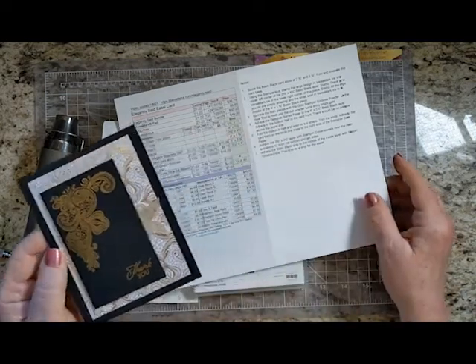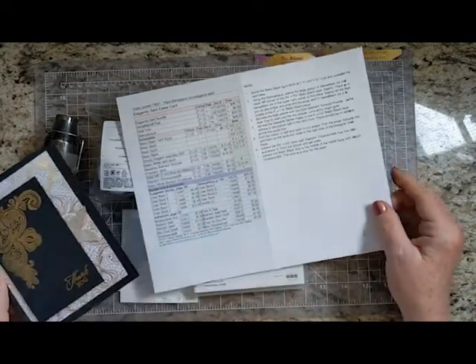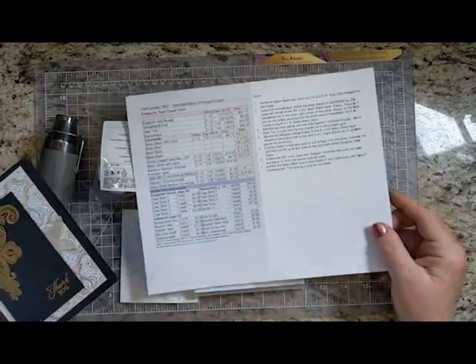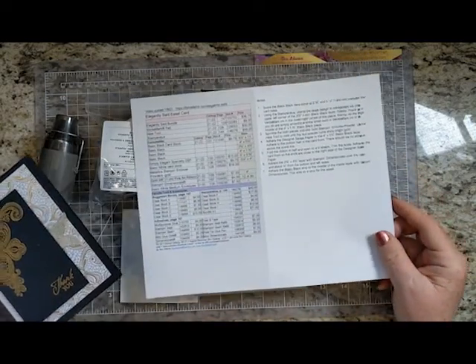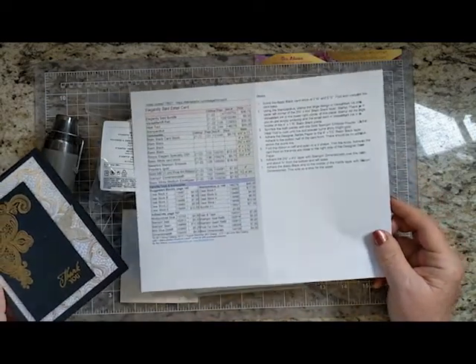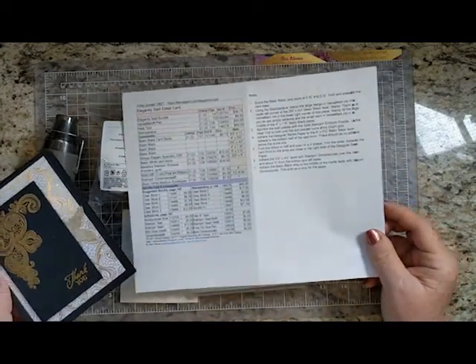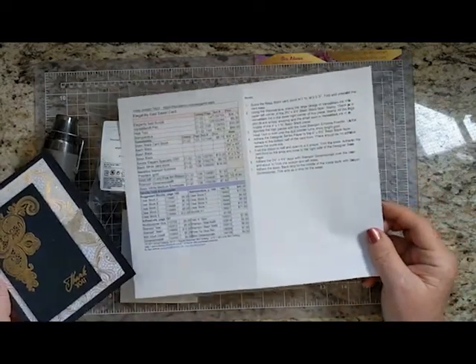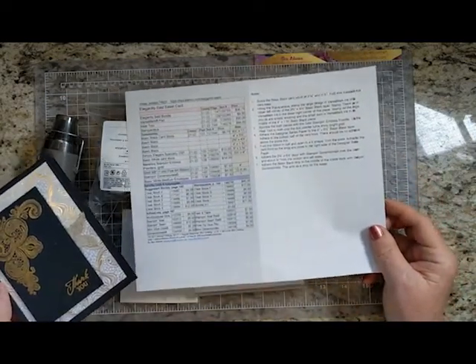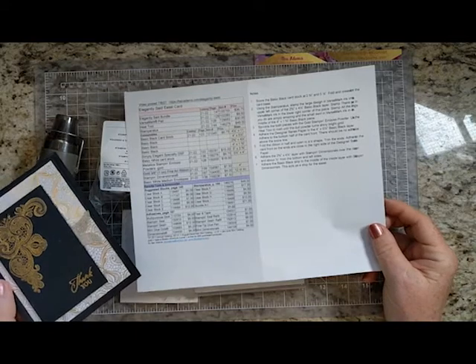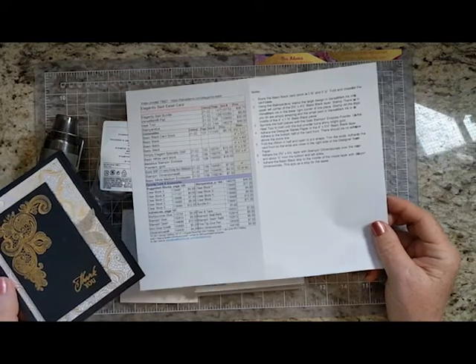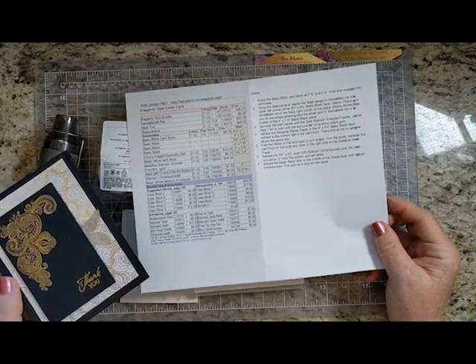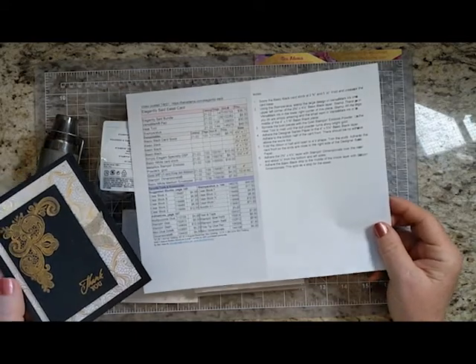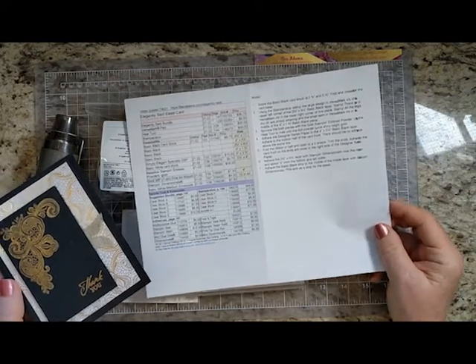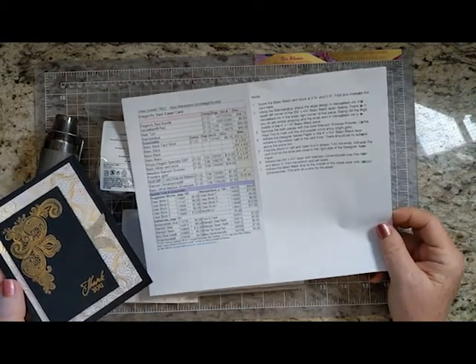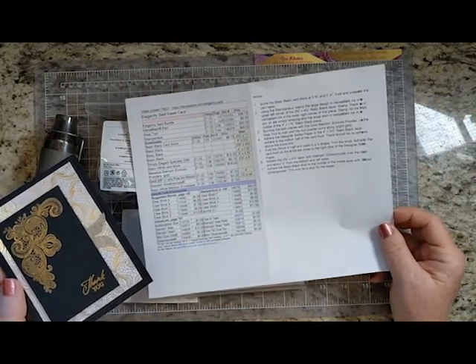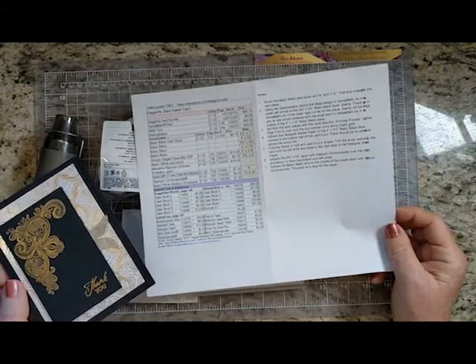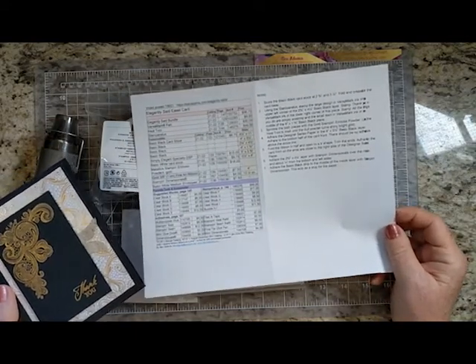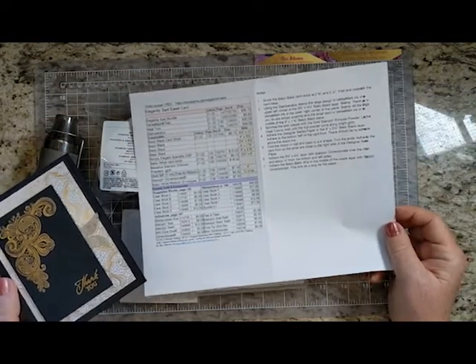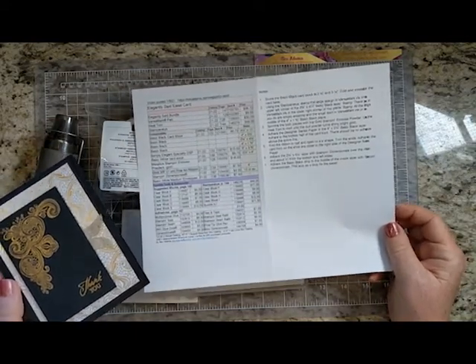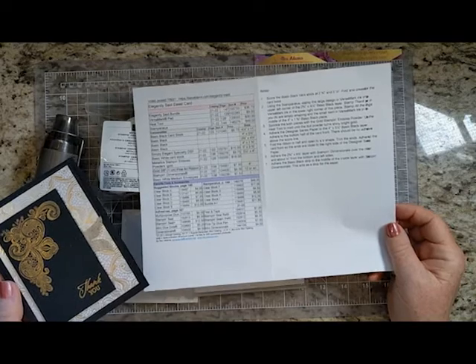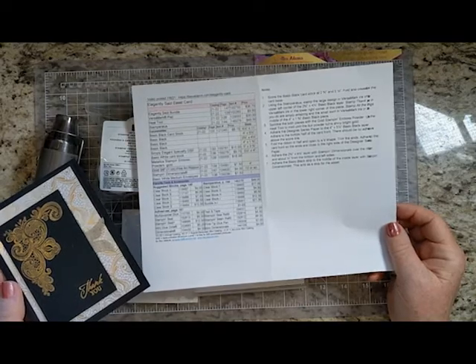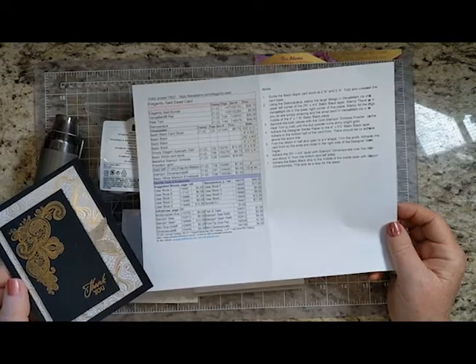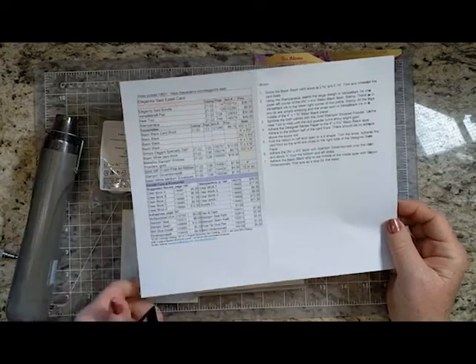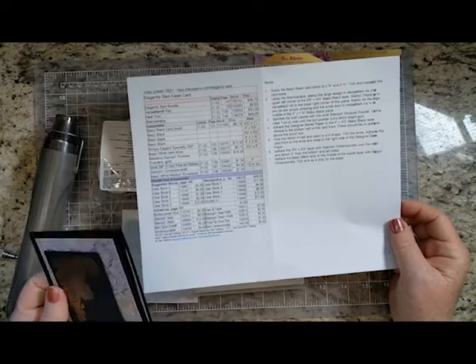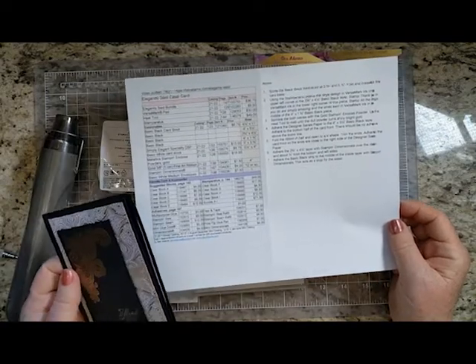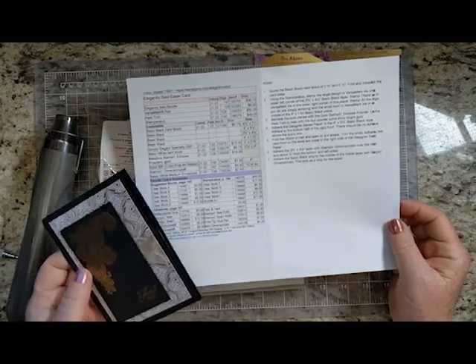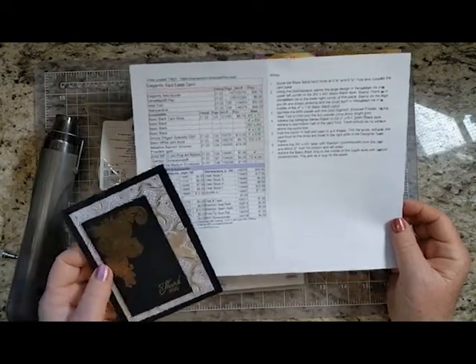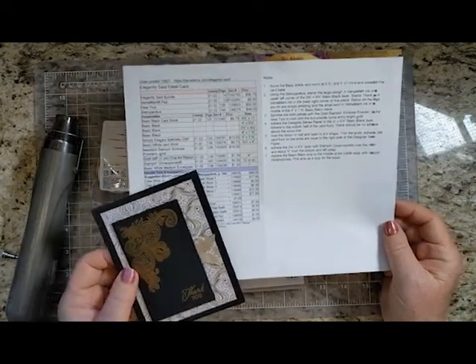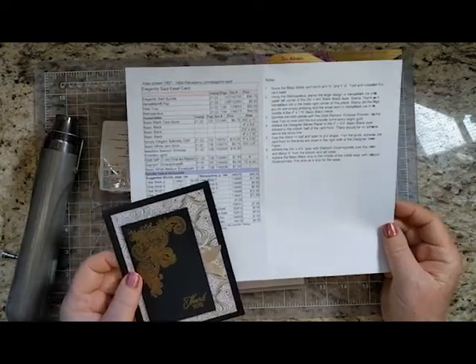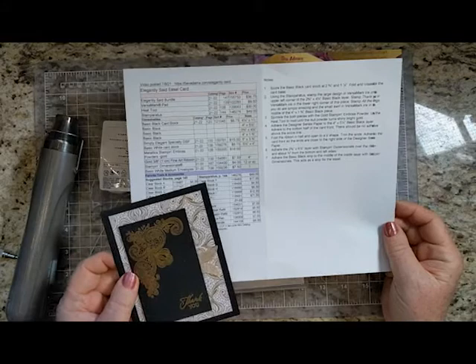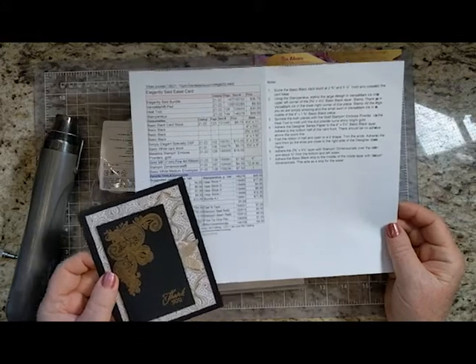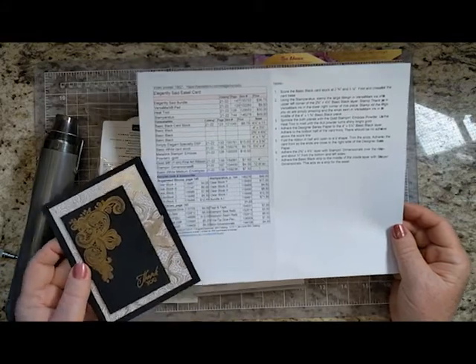I have the free detailed directions for this project on my website. You'll be able to click the links for the products that you would like, to be taken to my online store at Stampin' Up! You'll see where to find all of that at the end of this video, so don't worry about taking notes.